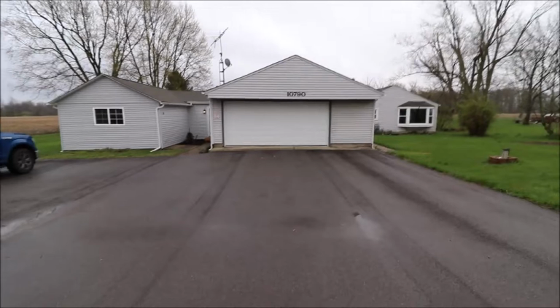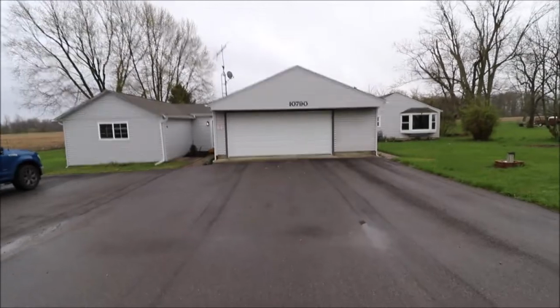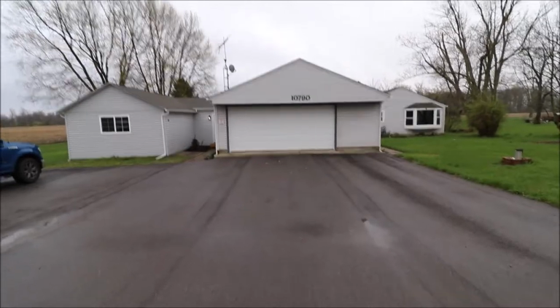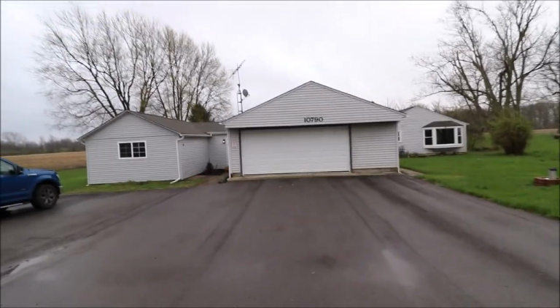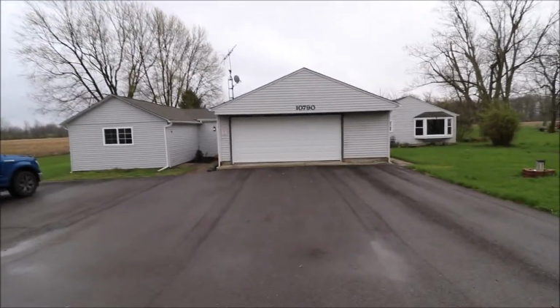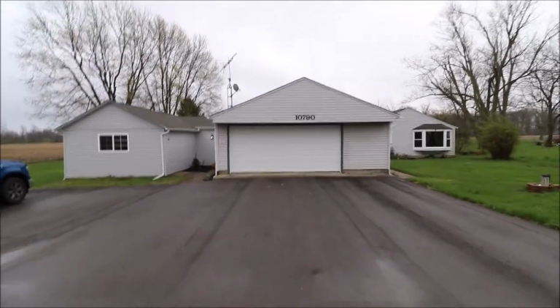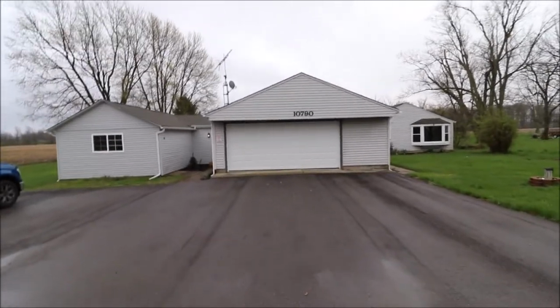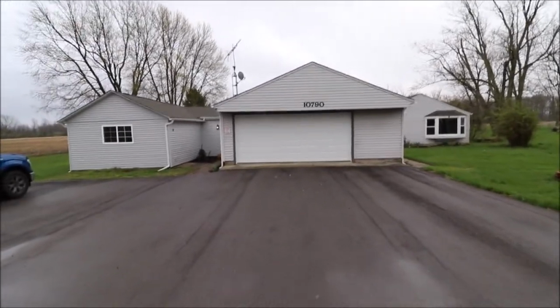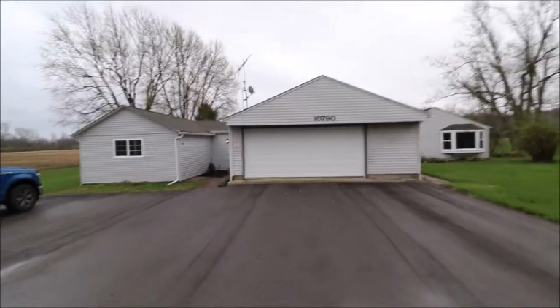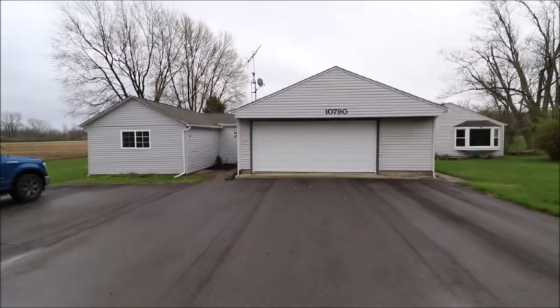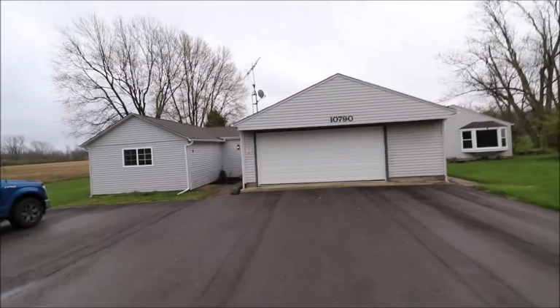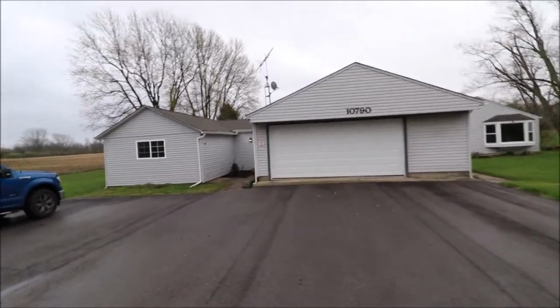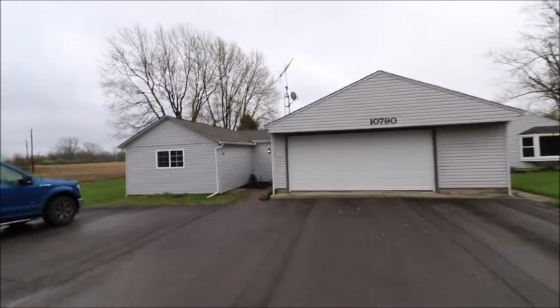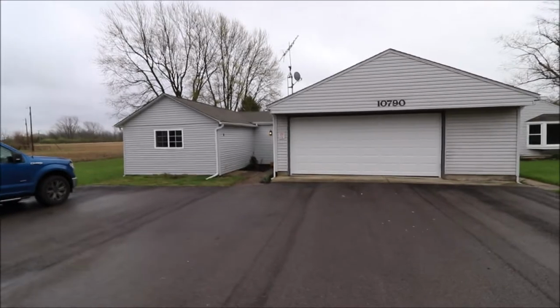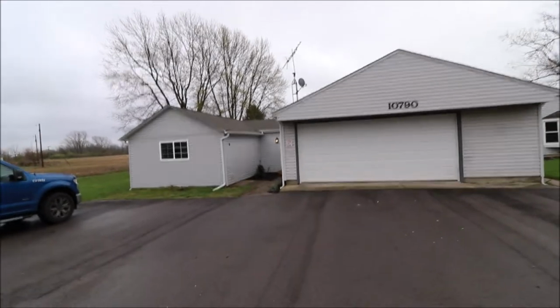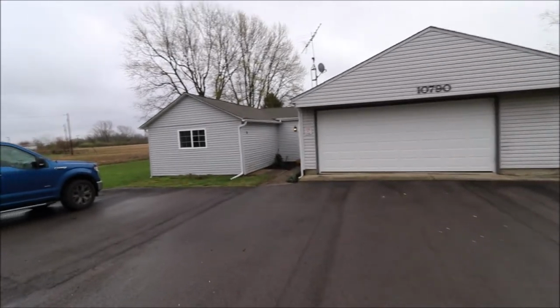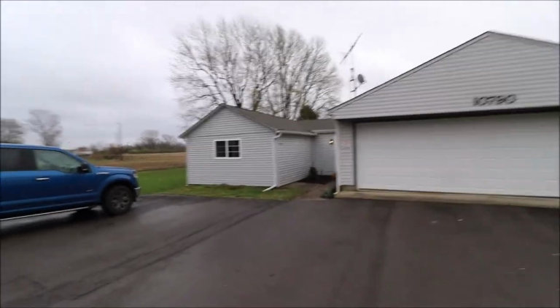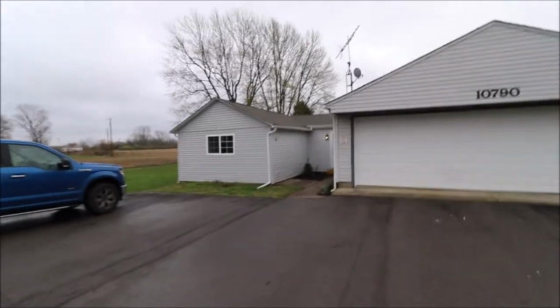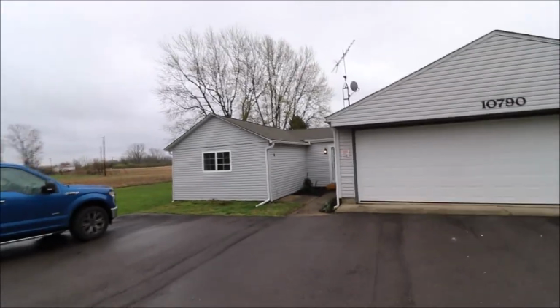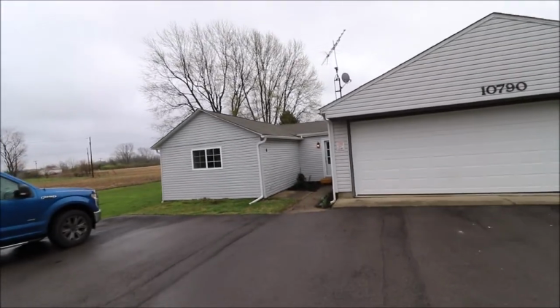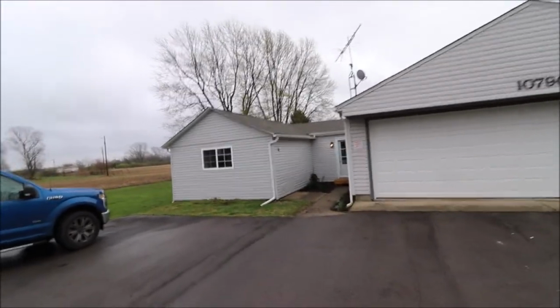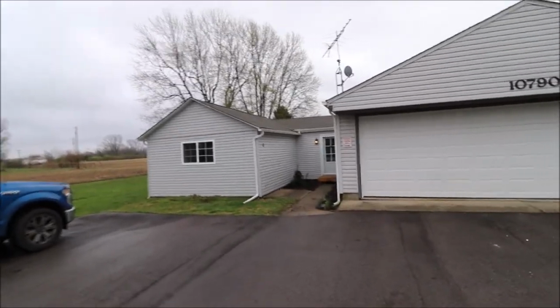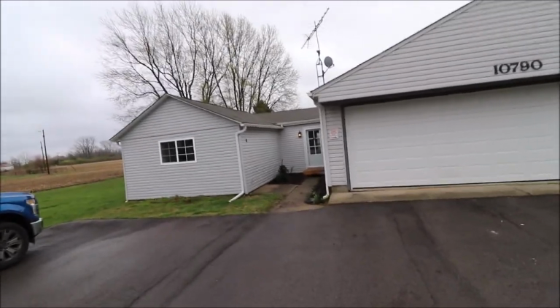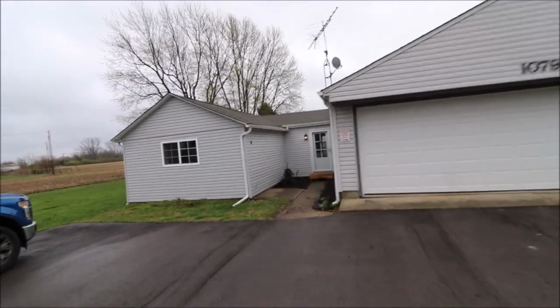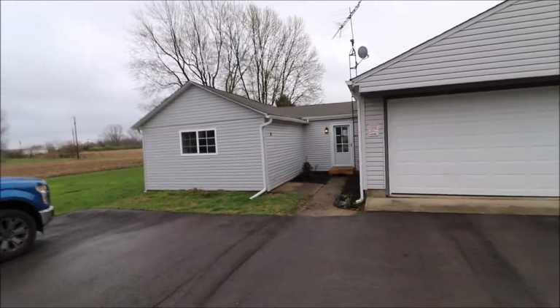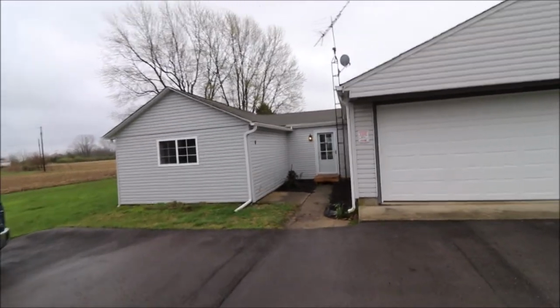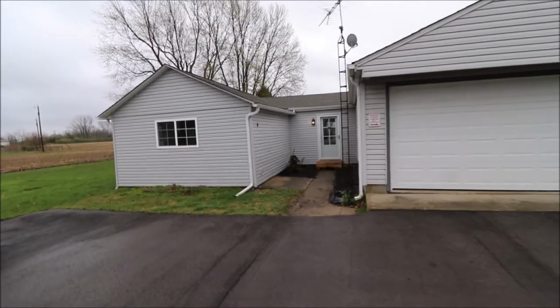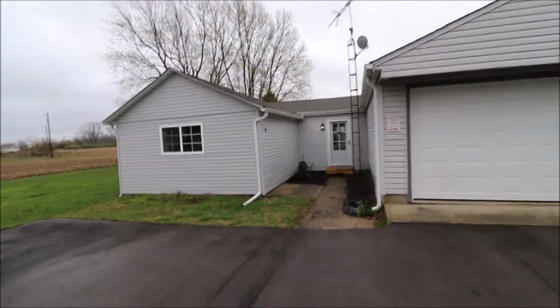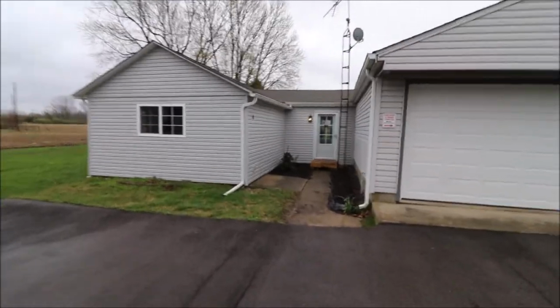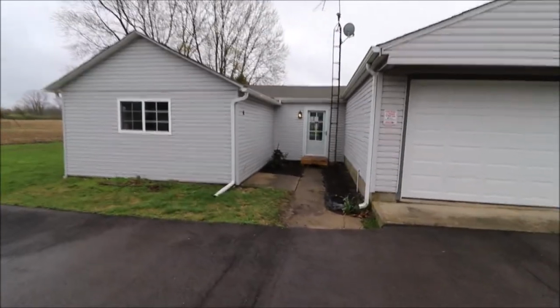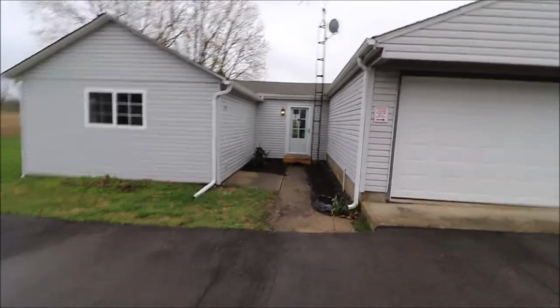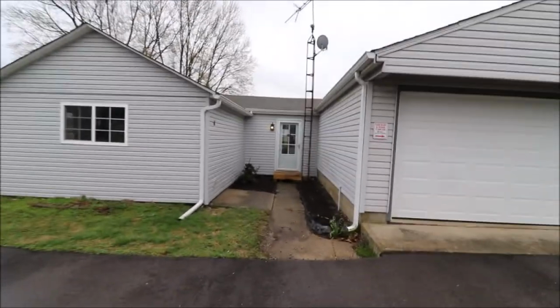Hello and welcome to 10790 National Road, Brookville, Ohio. Here we're standing in front of this home. This is on a half acre. It's got an updated roof, updated siding. Pretty much everything in this house has been remodeled.